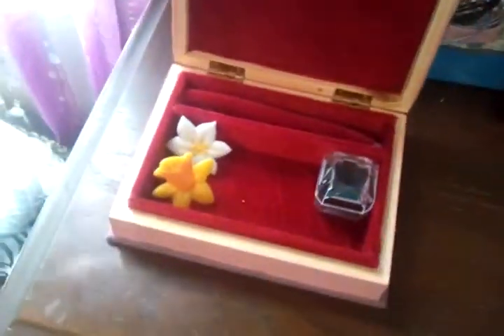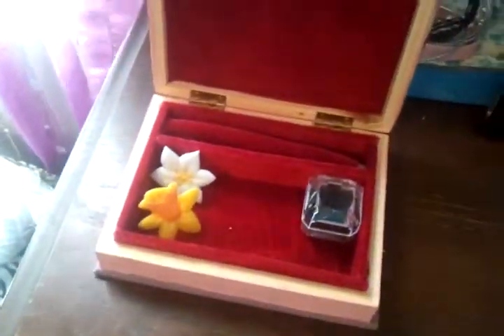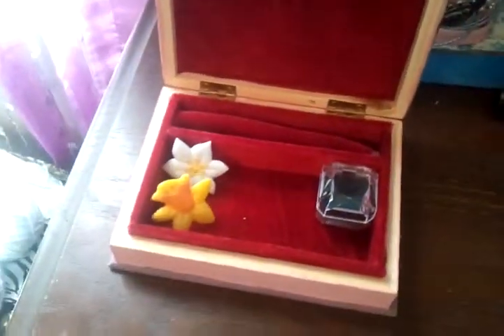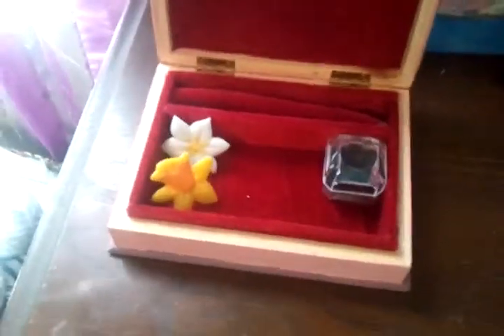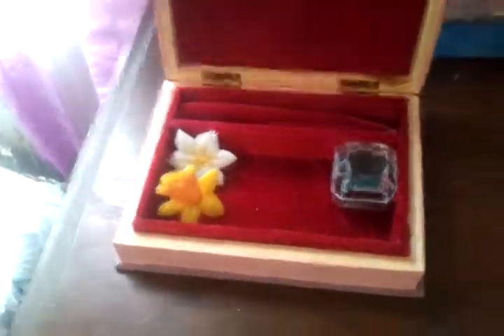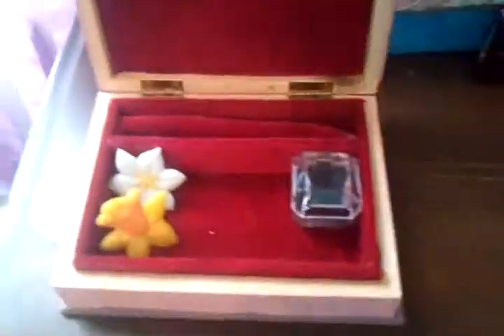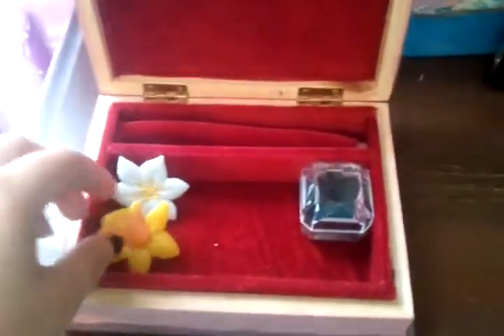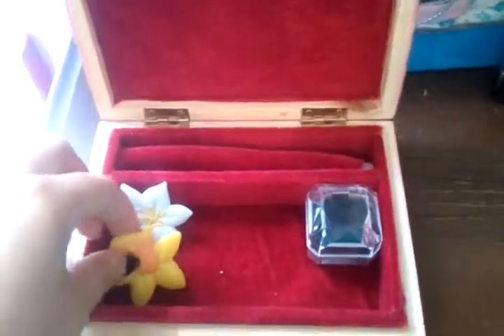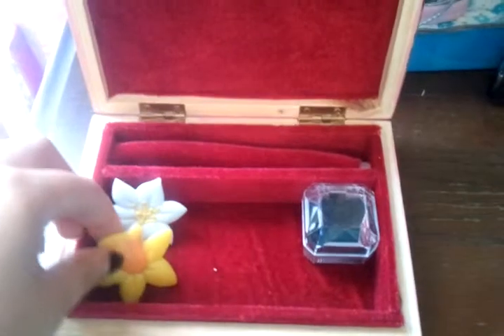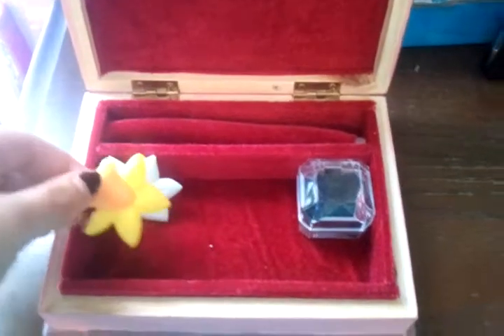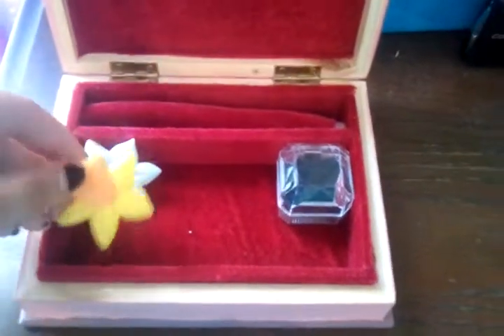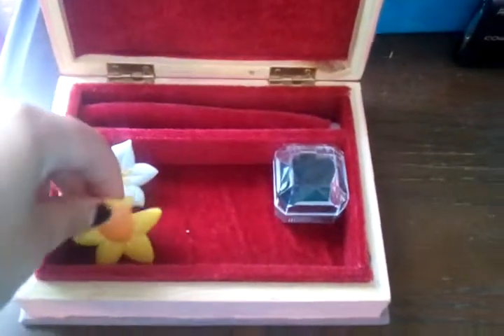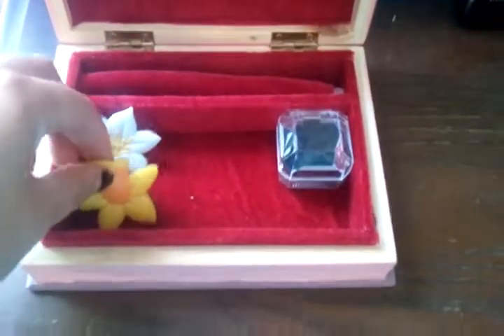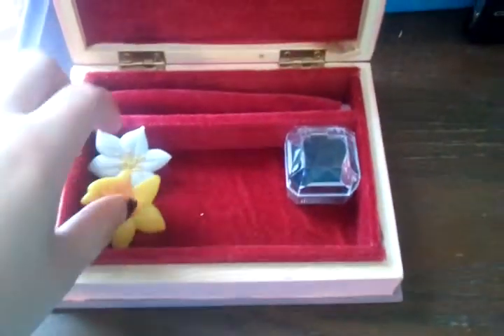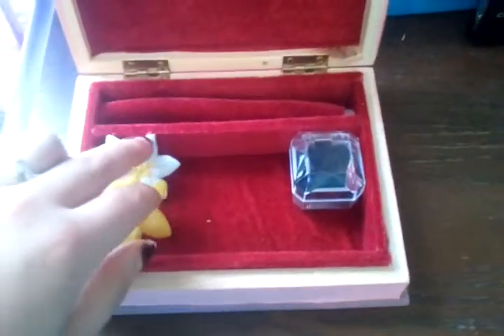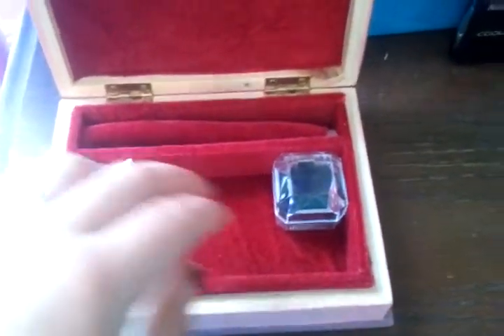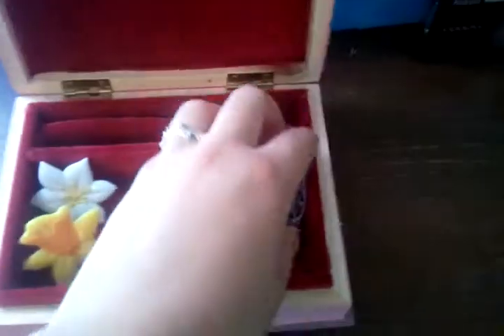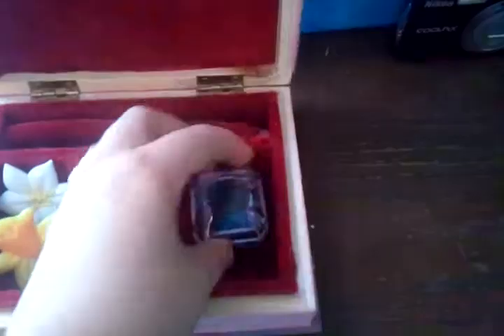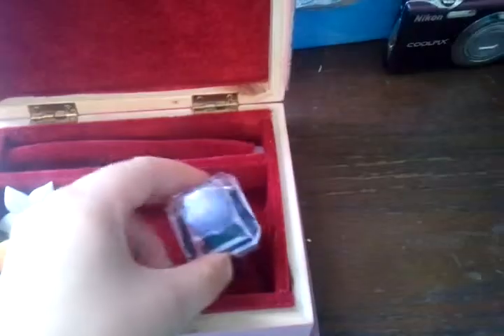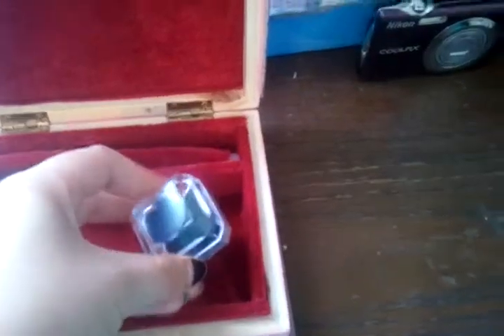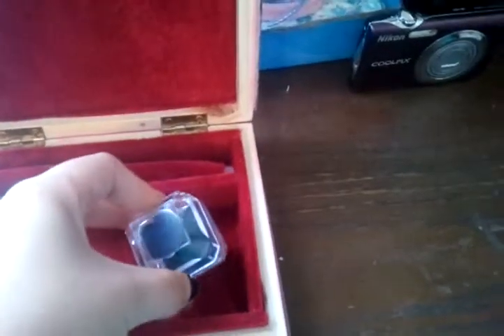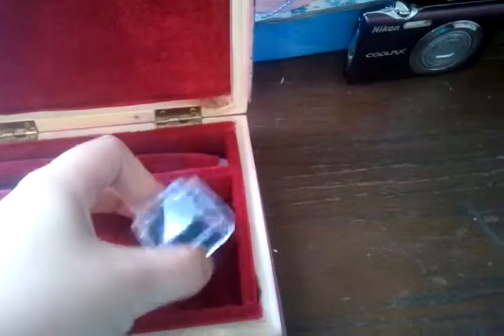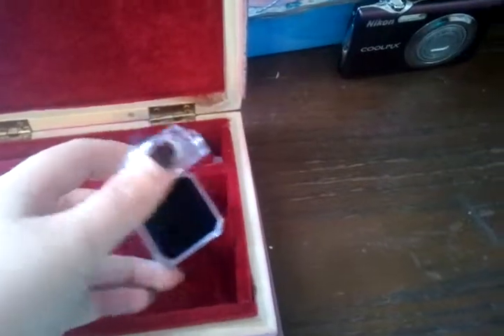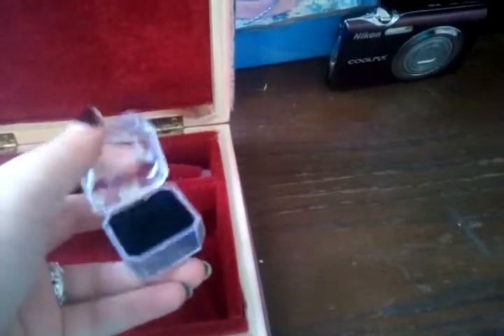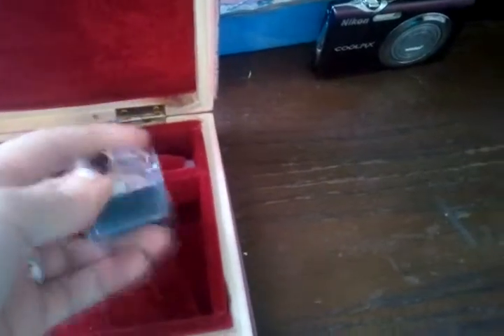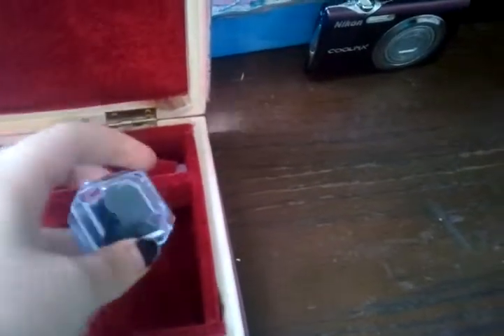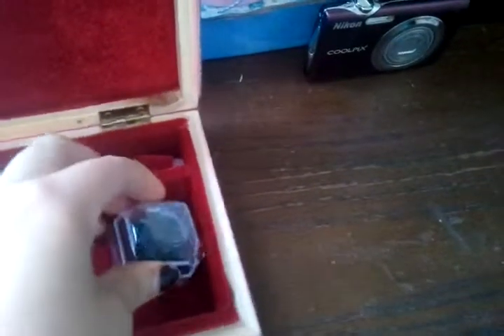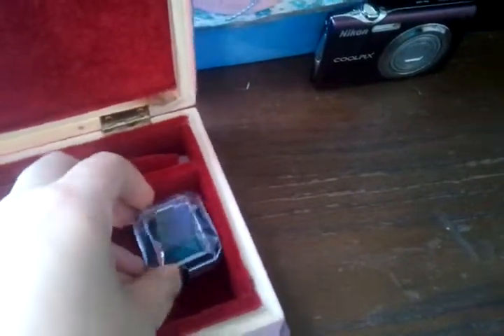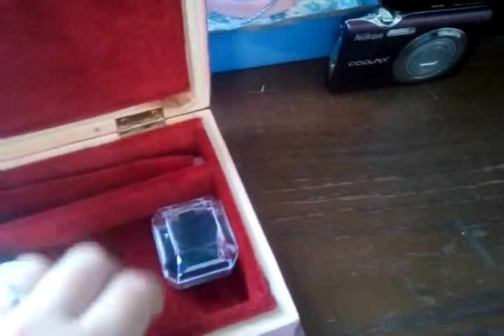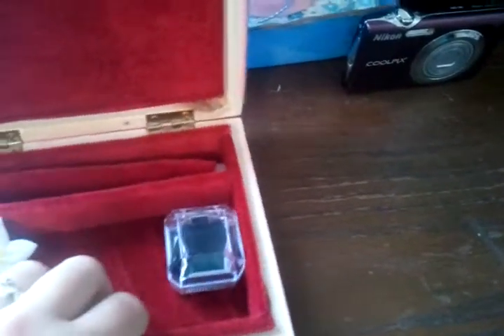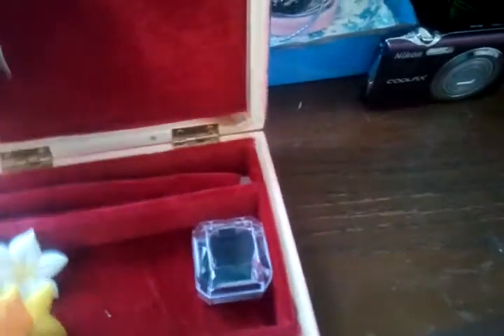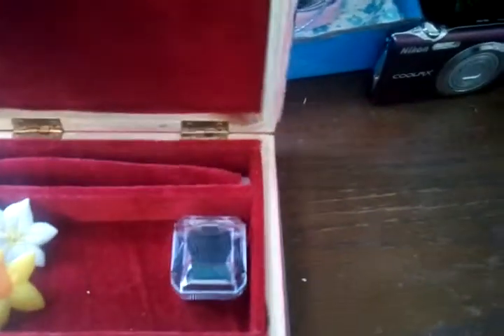I use this box for my earrings and rings, like these that I got from Cupcakes. This has nothing in it but usually I put my clasp ring in there.